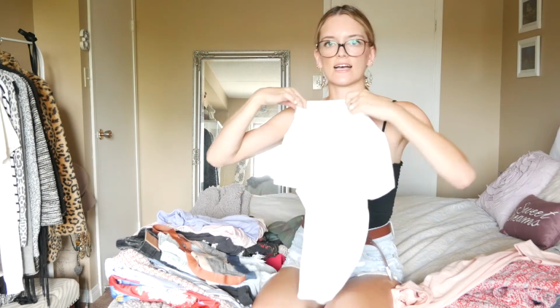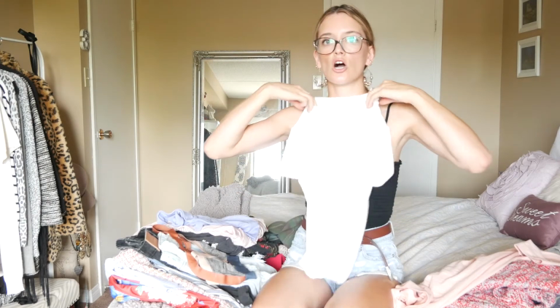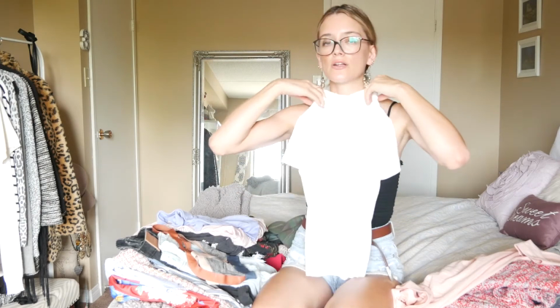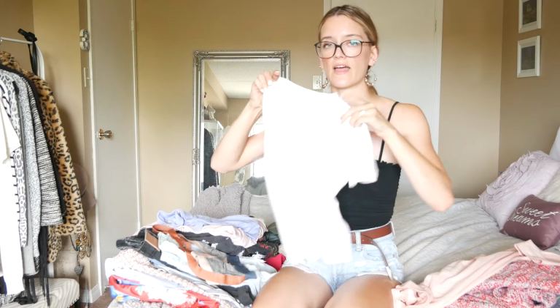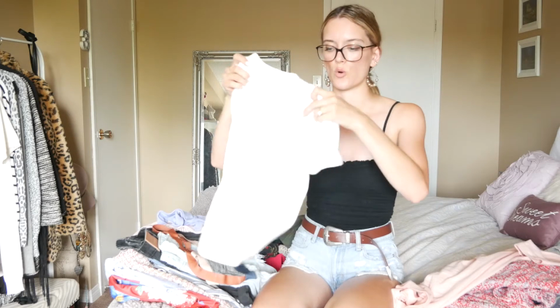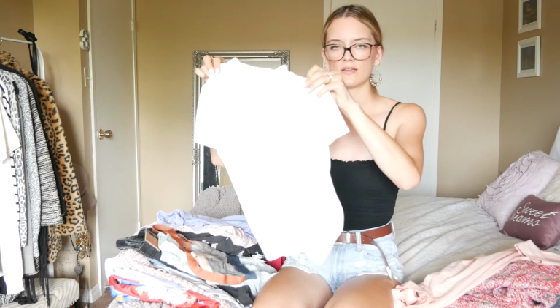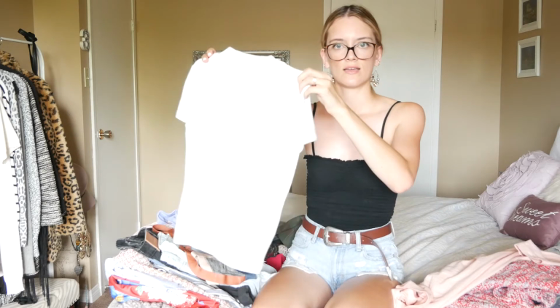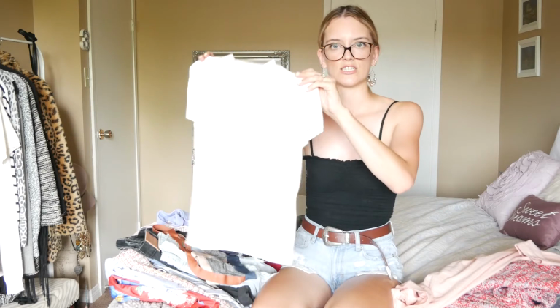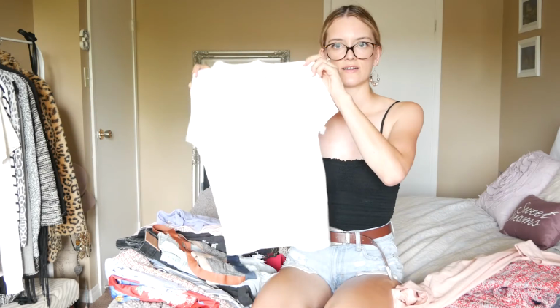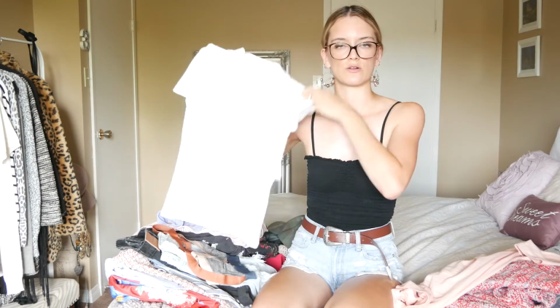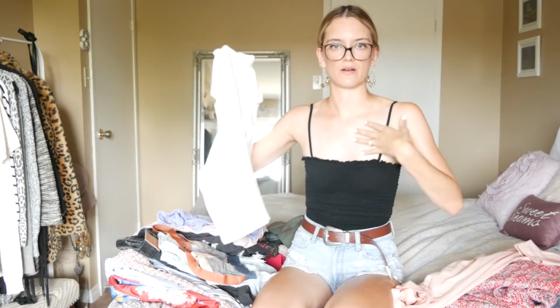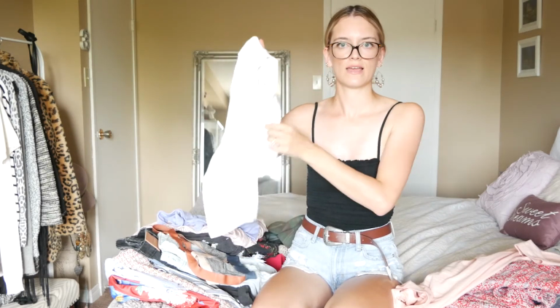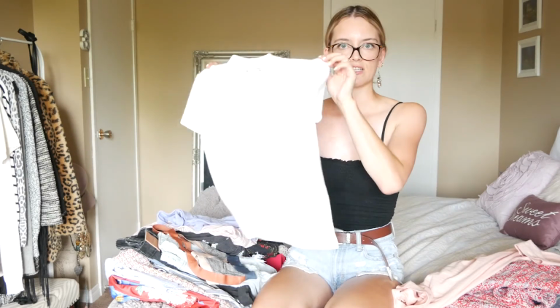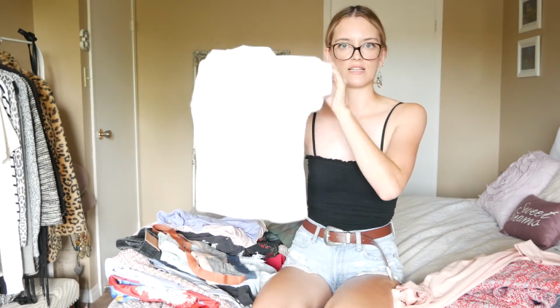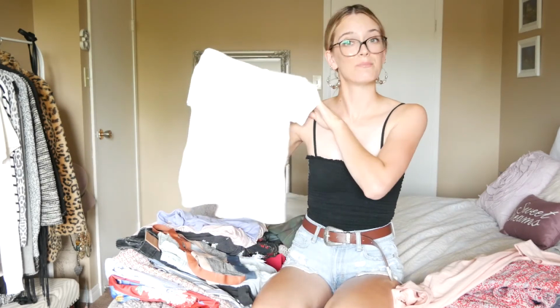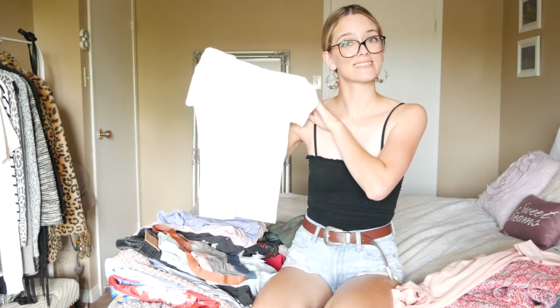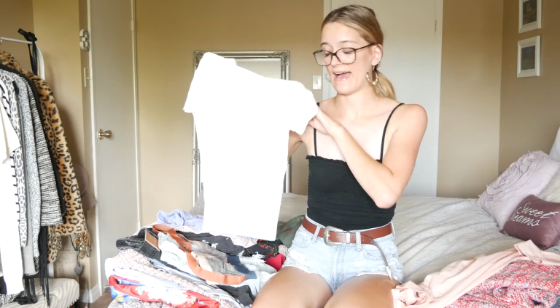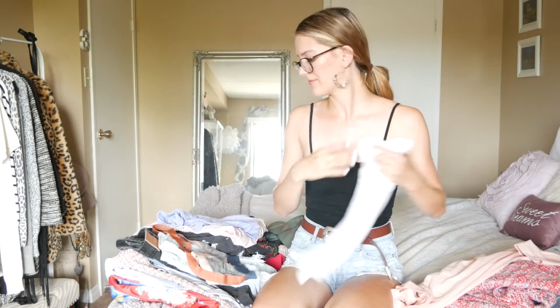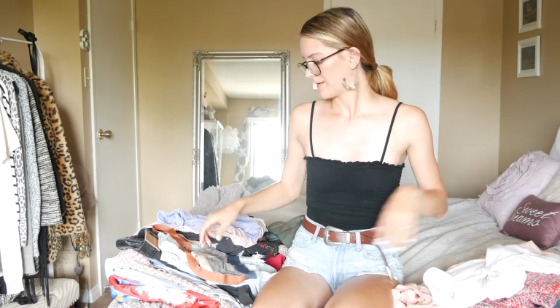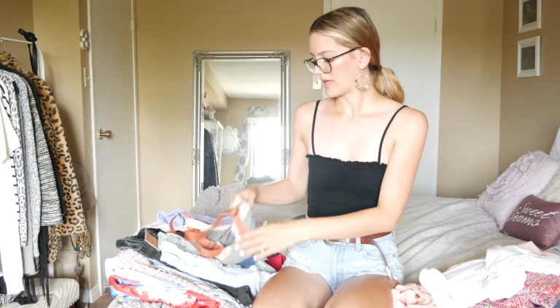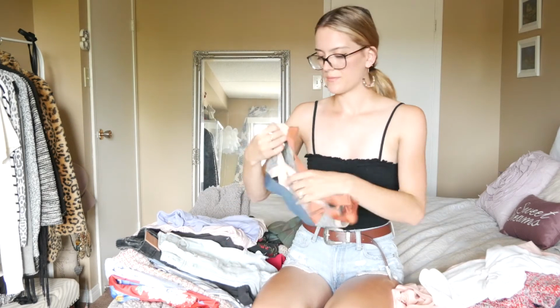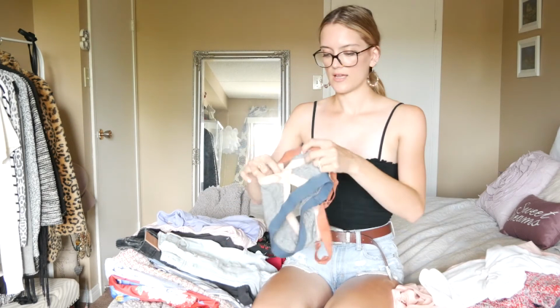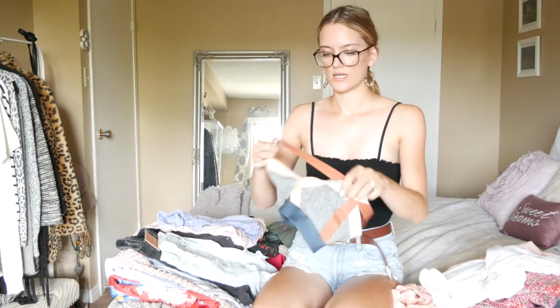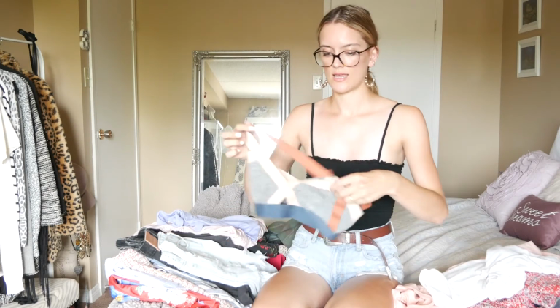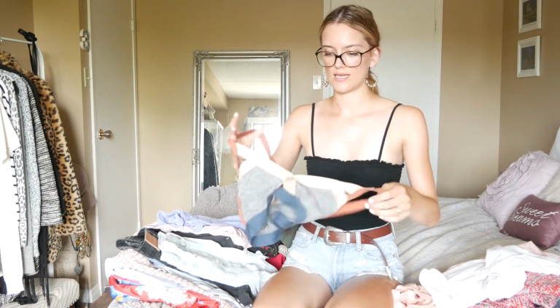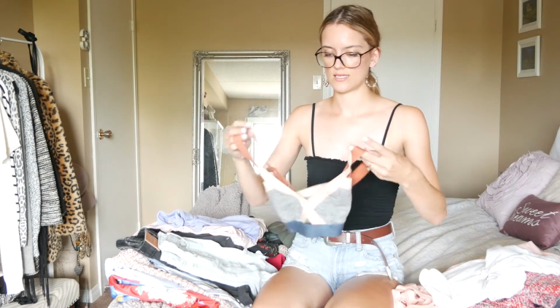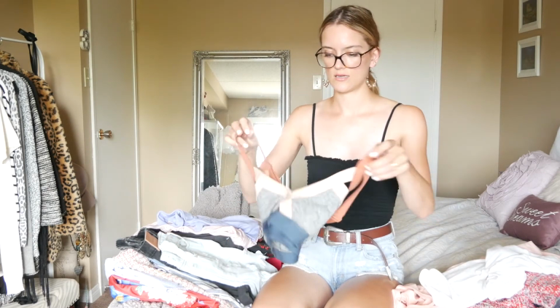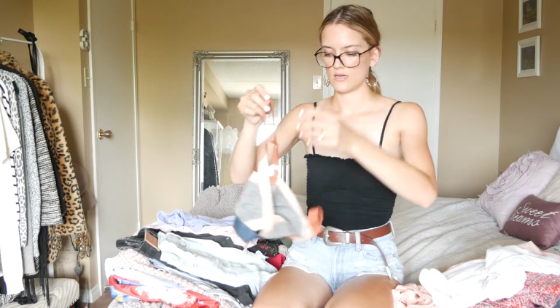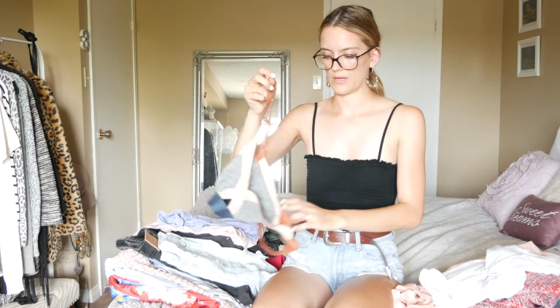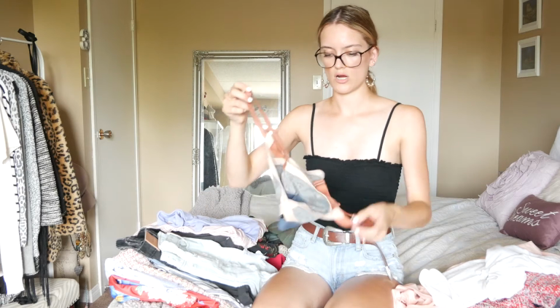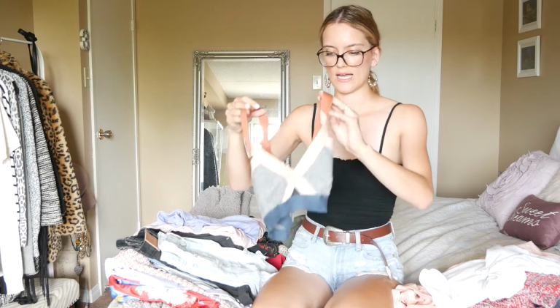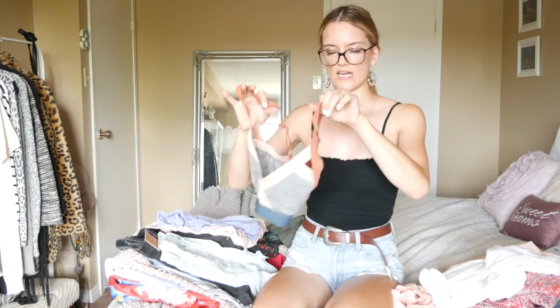The Aritzia white t-shirt has like a collar neck and then it's open in the chest area just above, and it's just a really nice basic to have.